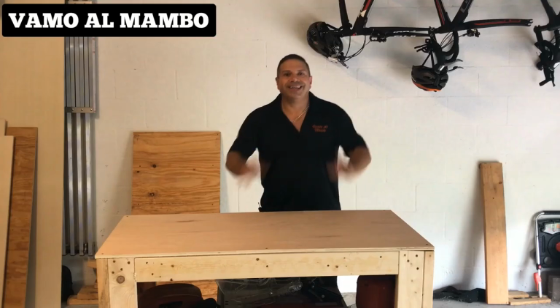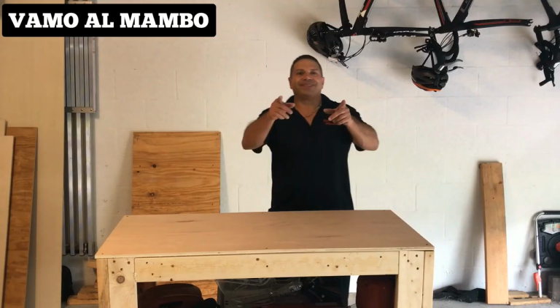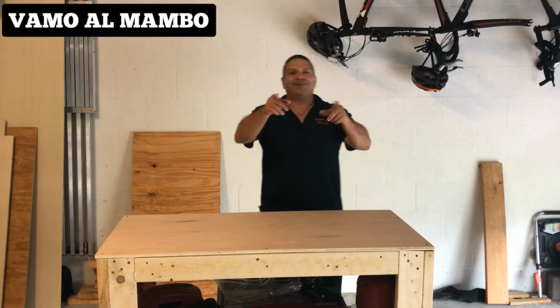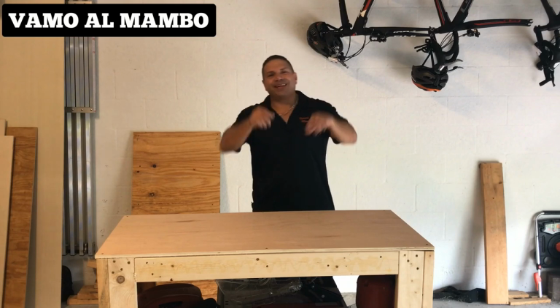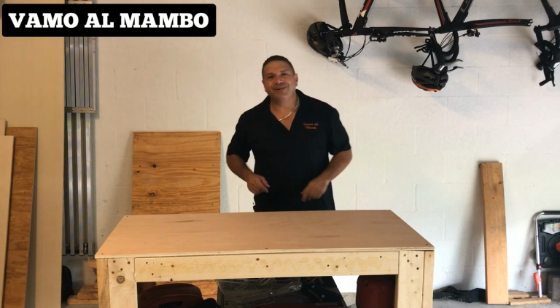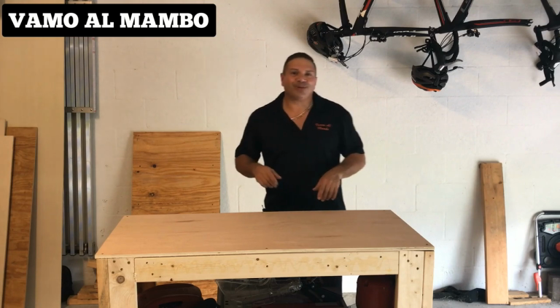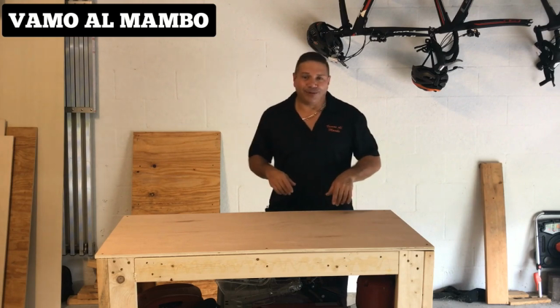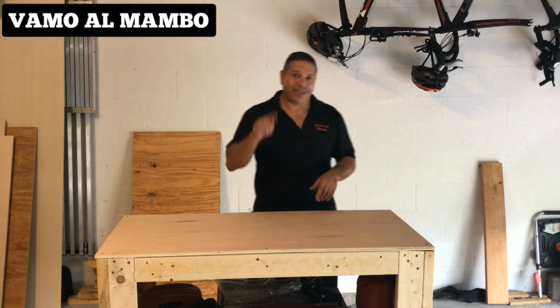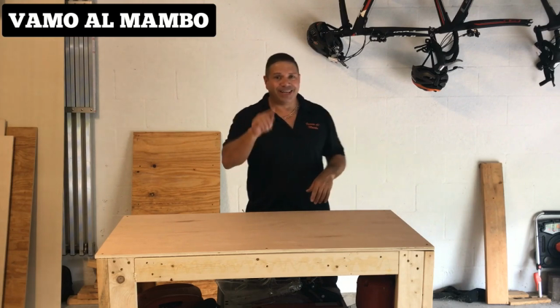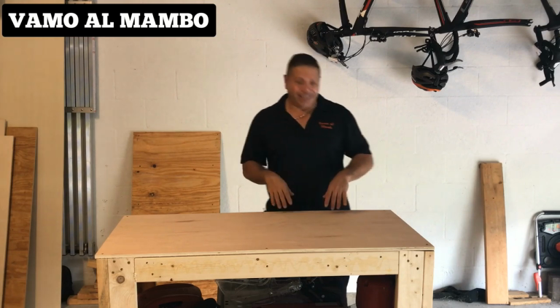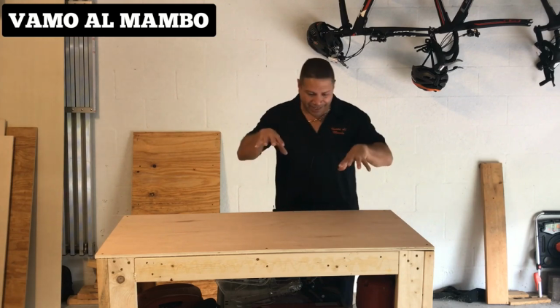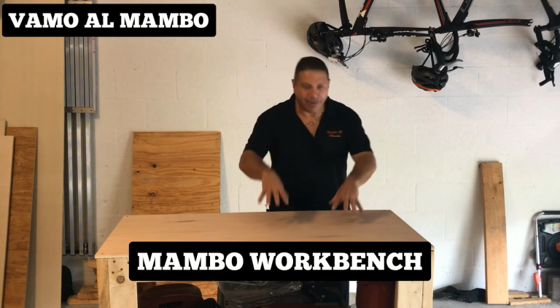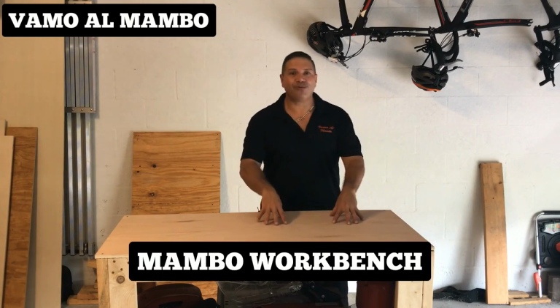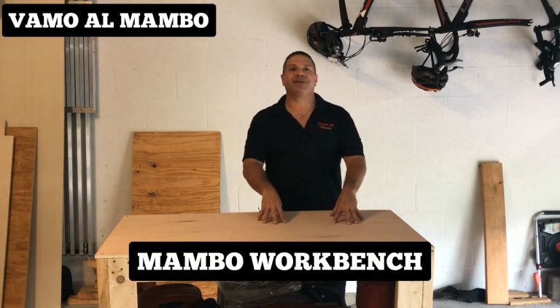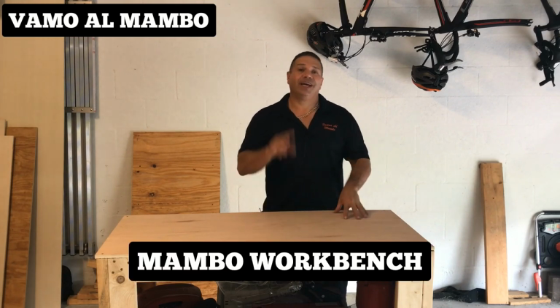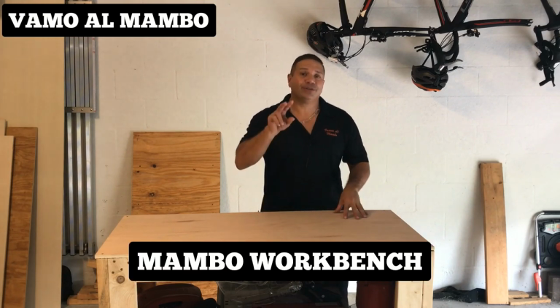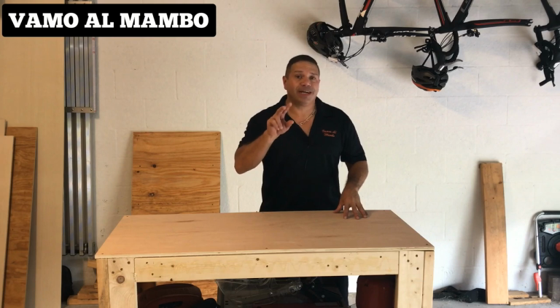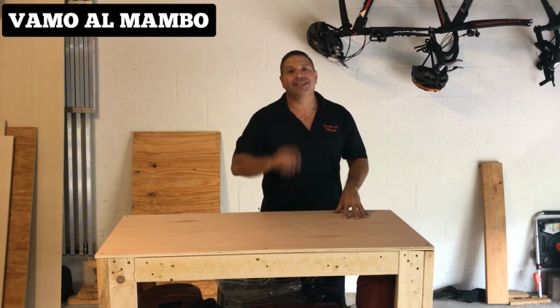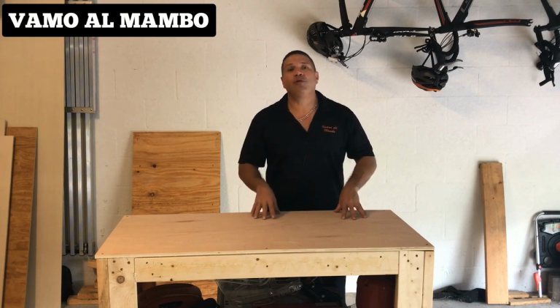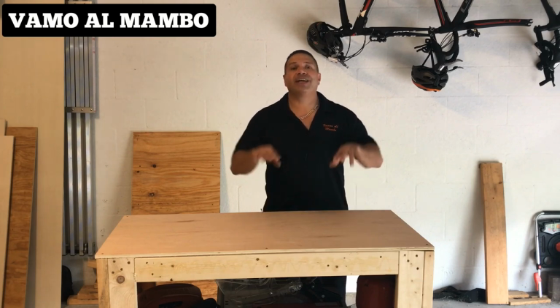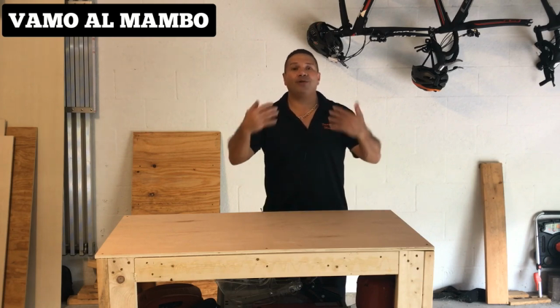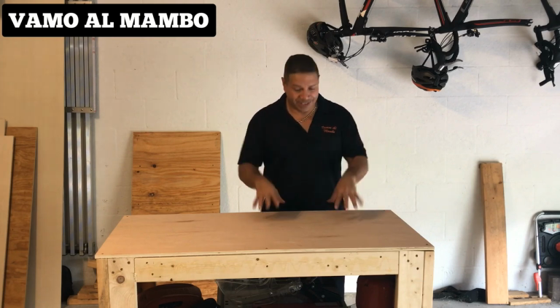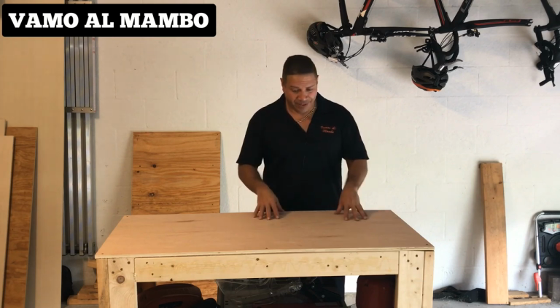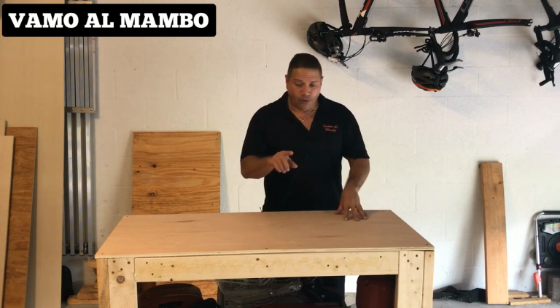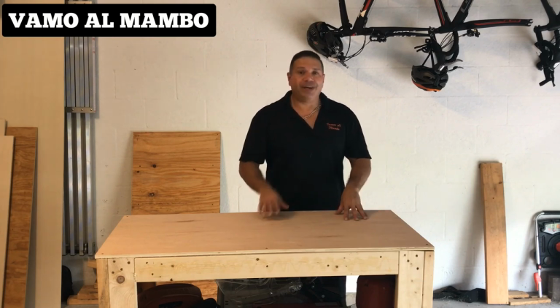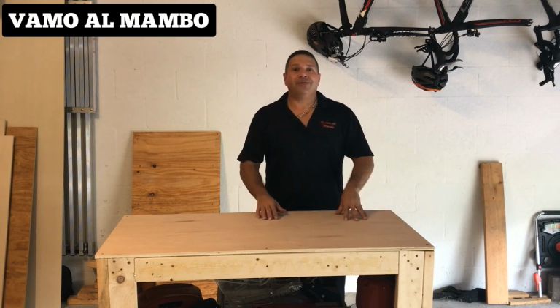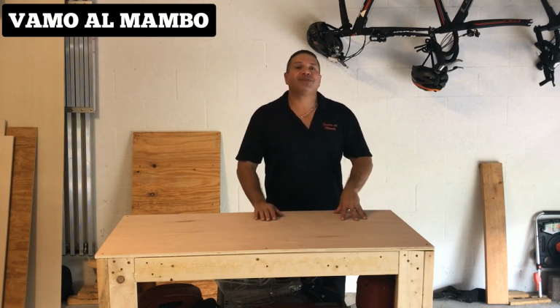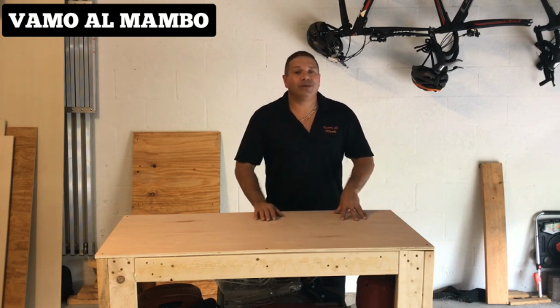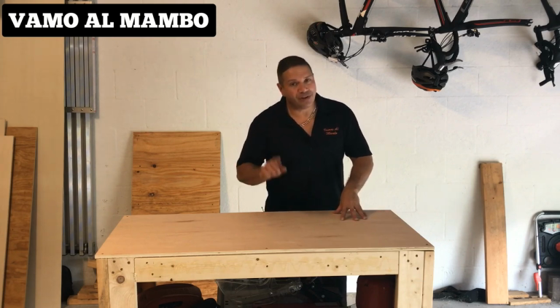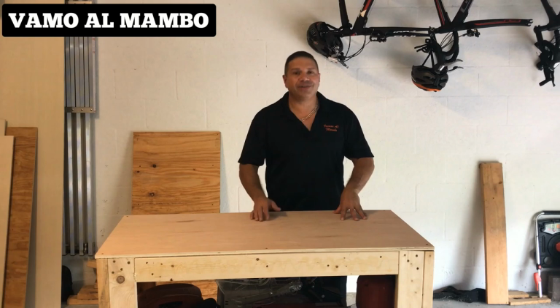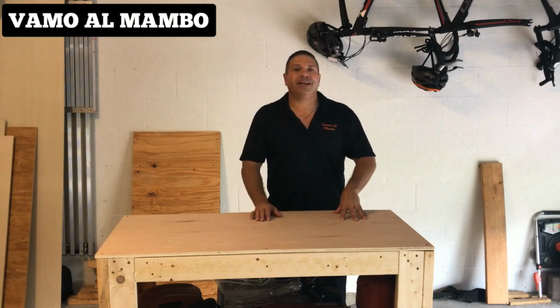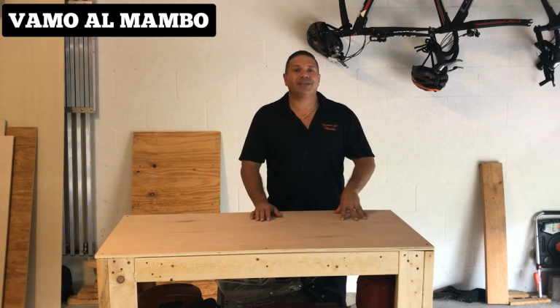Hey, what's up amigos, Joe Pérez aquí con otro video. Seguimos en la serie del Mambo Workbench. Hace dos semanas les enseñé cómo fue que yo lo hice. Hoy les voy a mostrar unas modificaciones que les acabo de hacer.